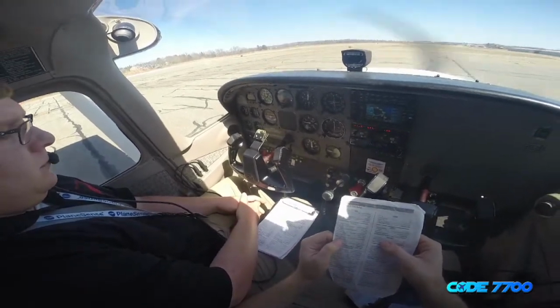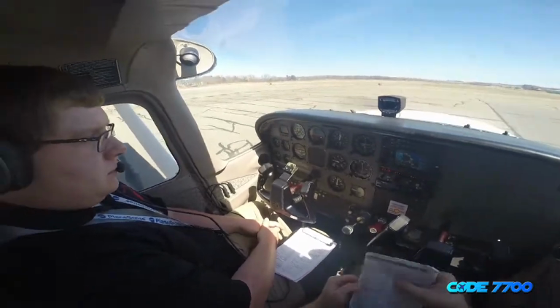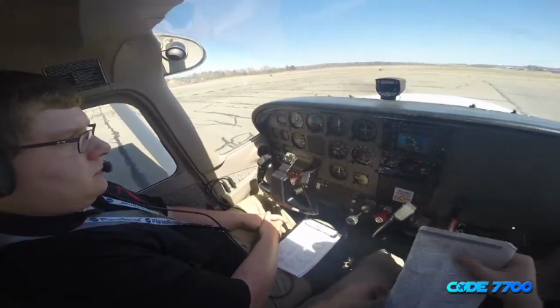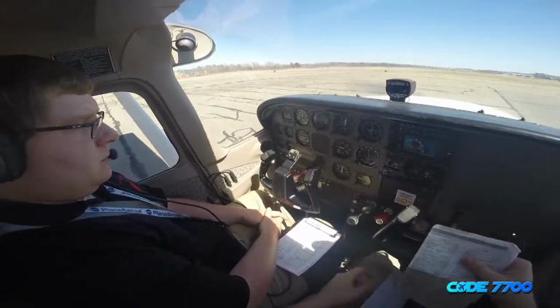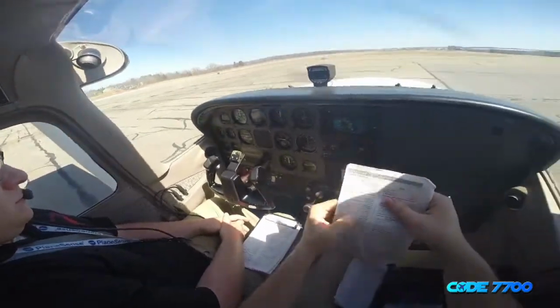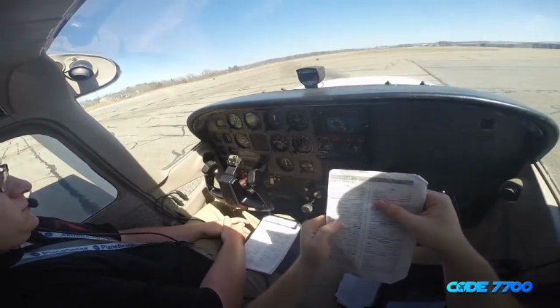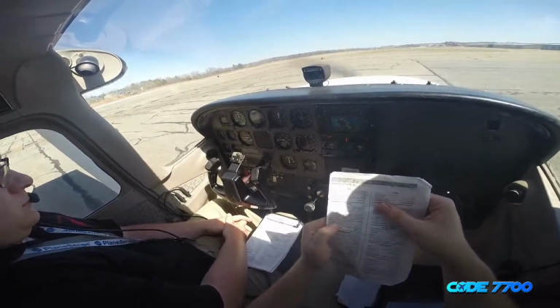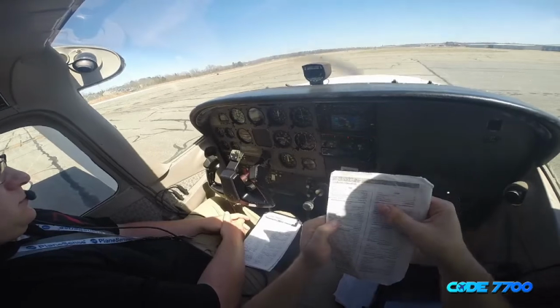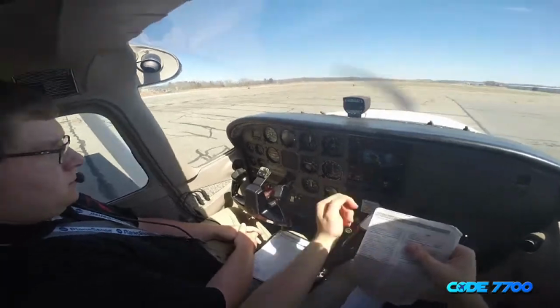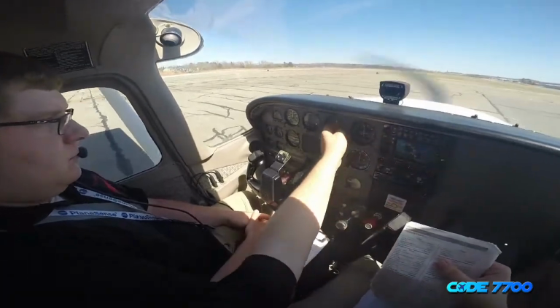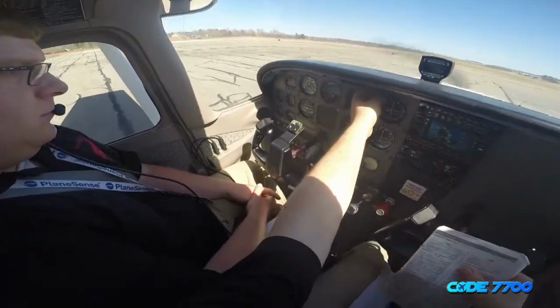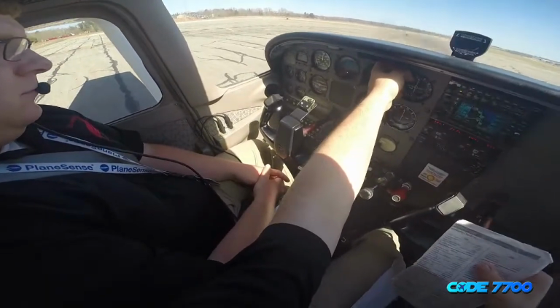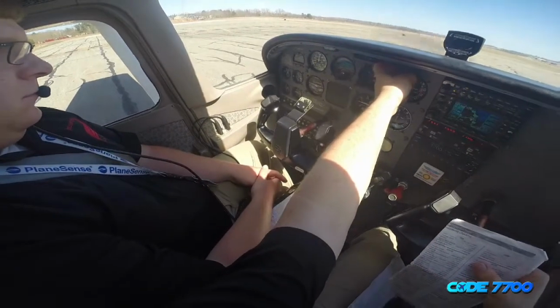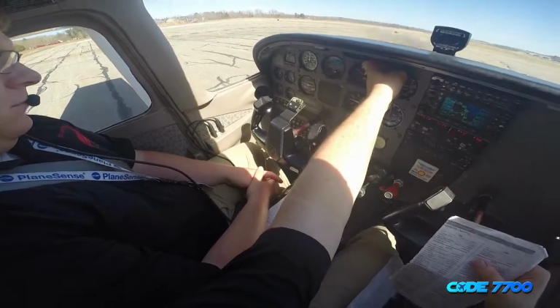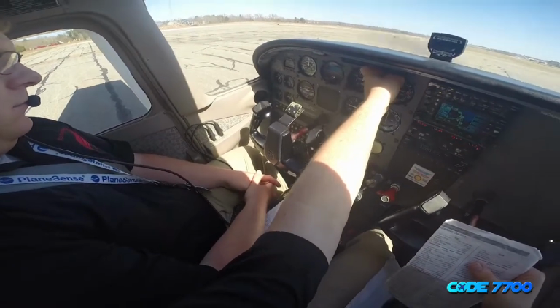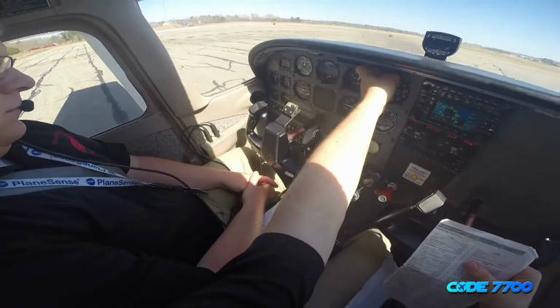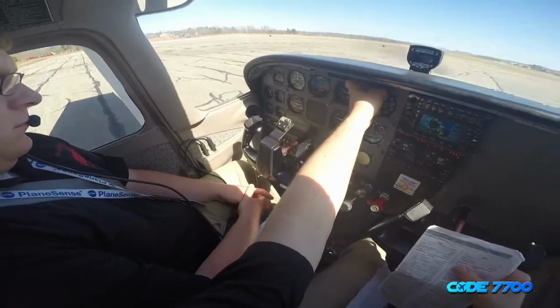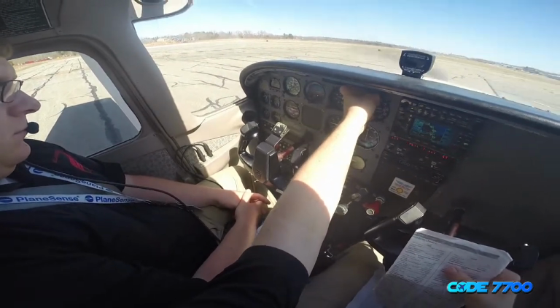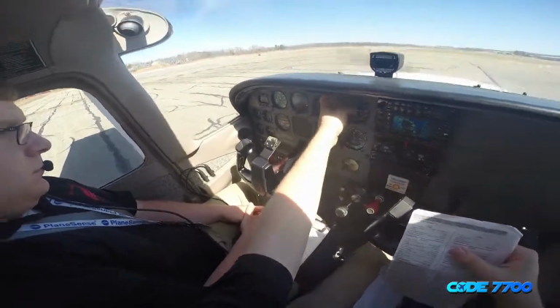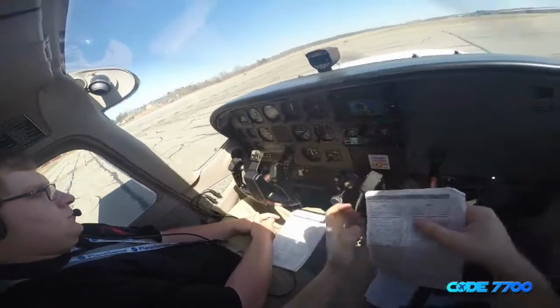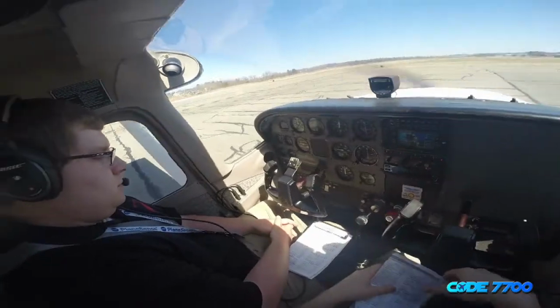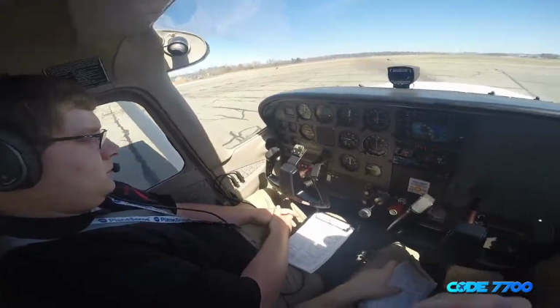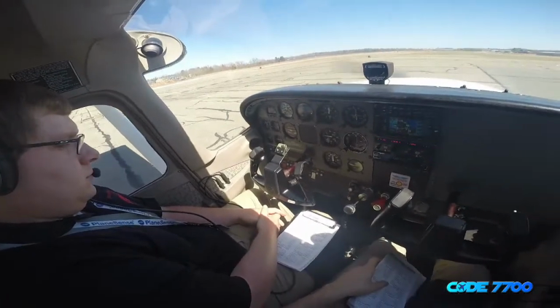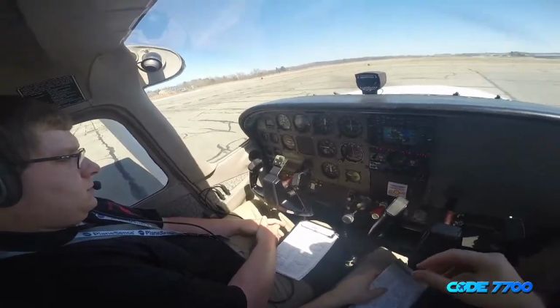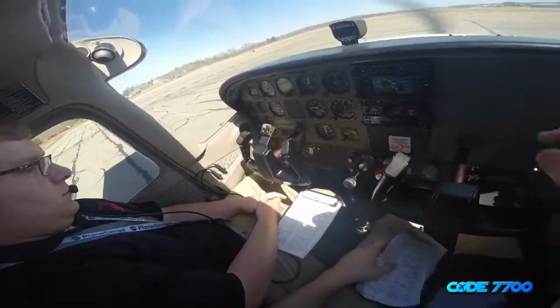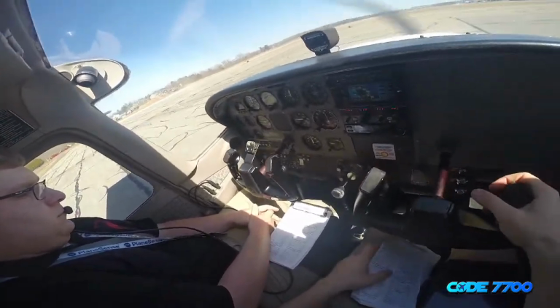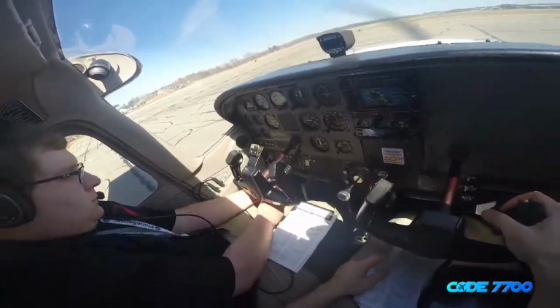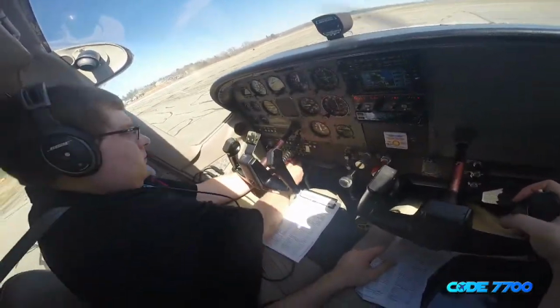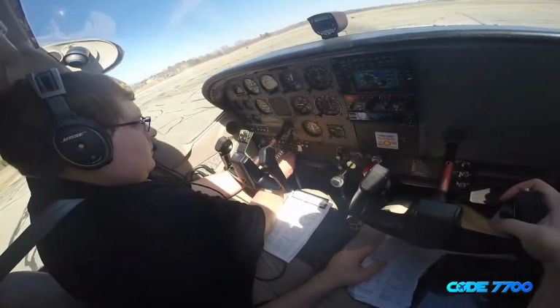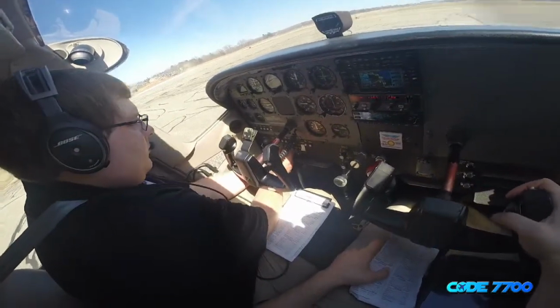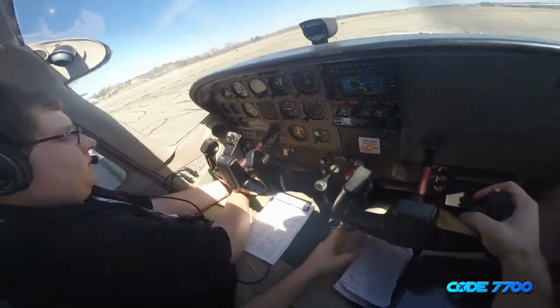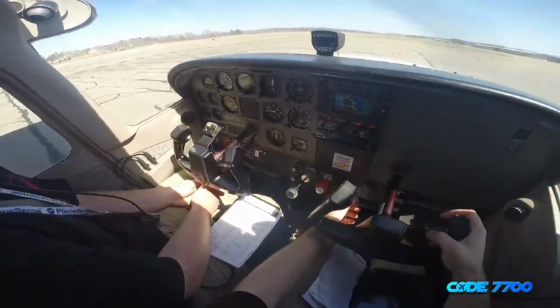We'll do the annunciator panel check first. Annunciator panel is checked and confirmed — no lights are out. Next, we'll do the ammeter check. Do you mind throwing all lights on for me? All lights are on.